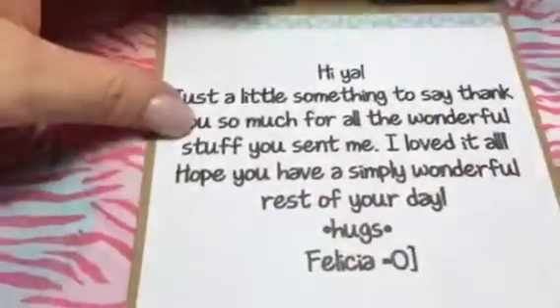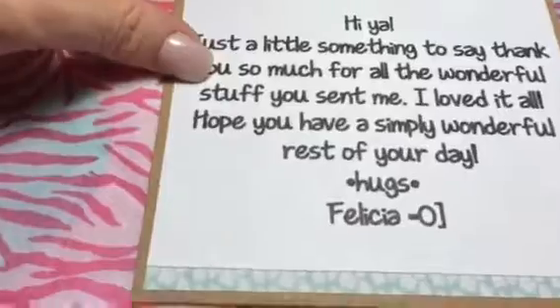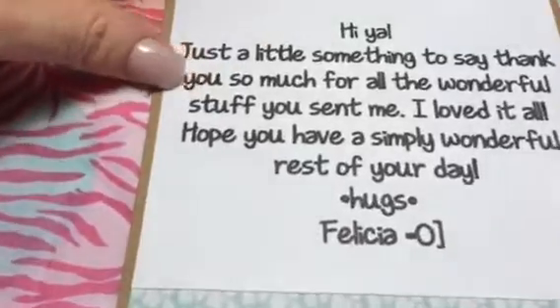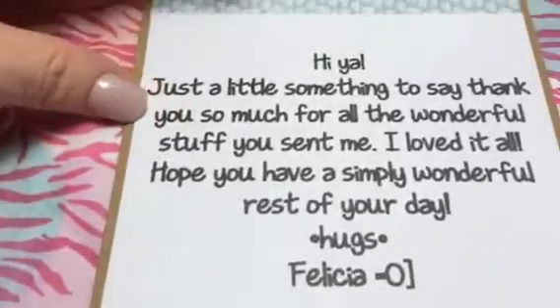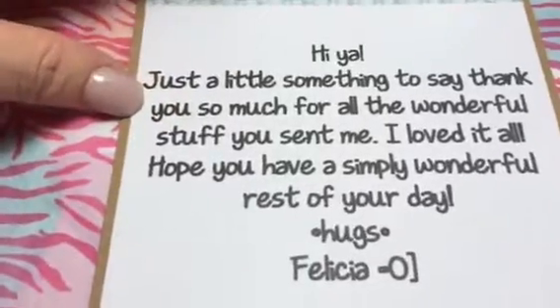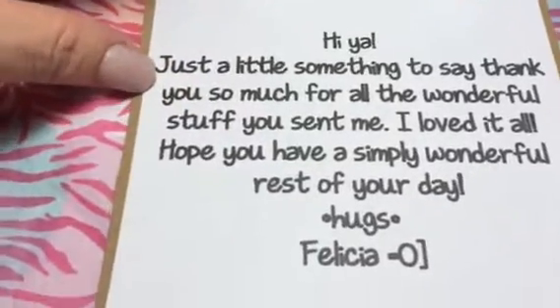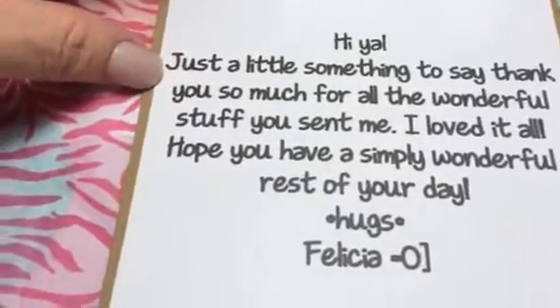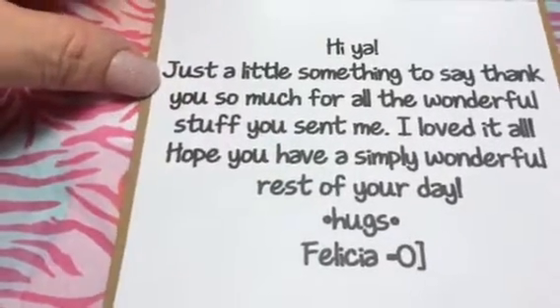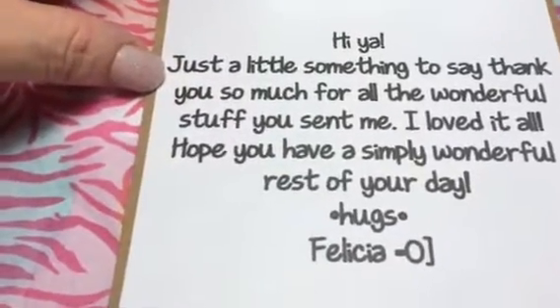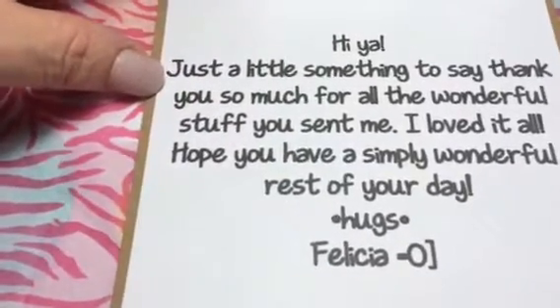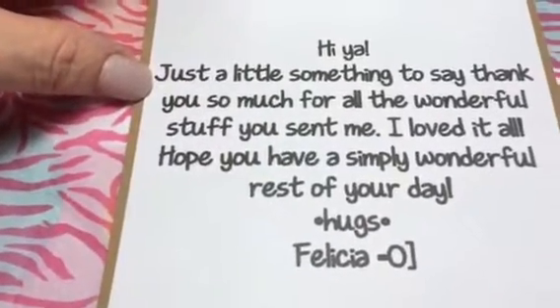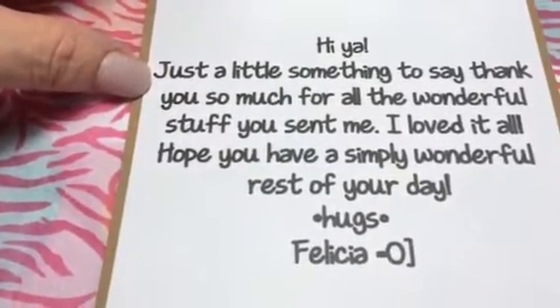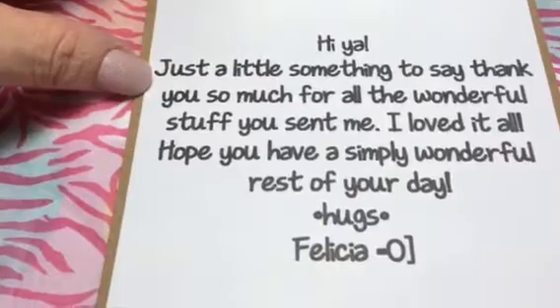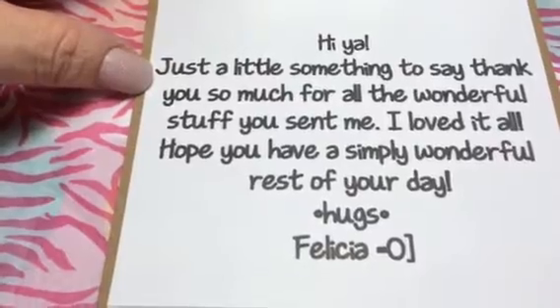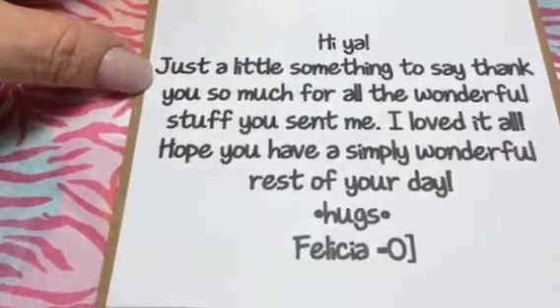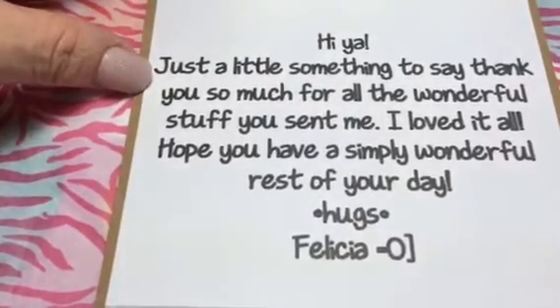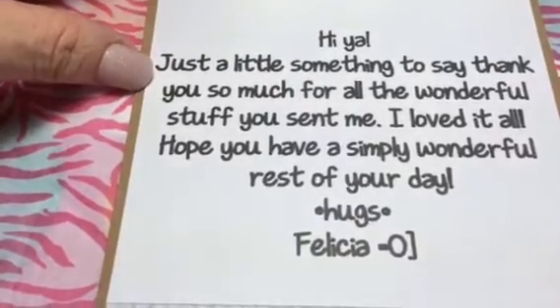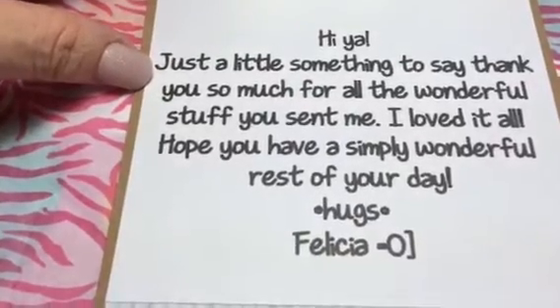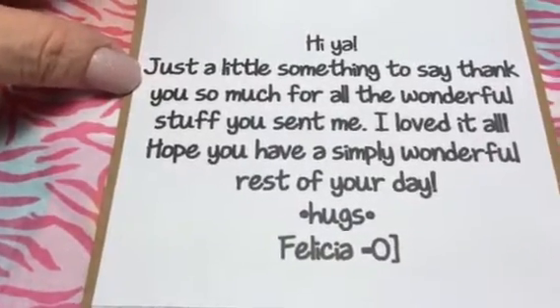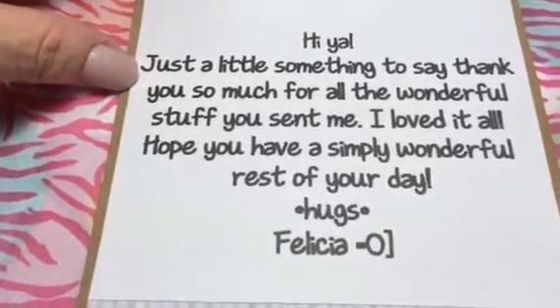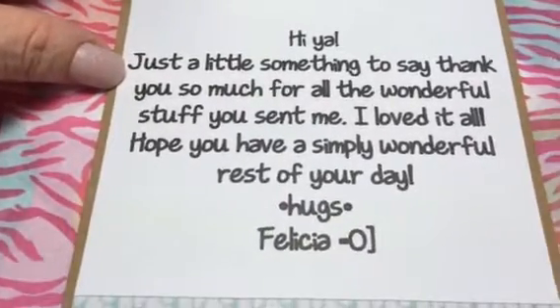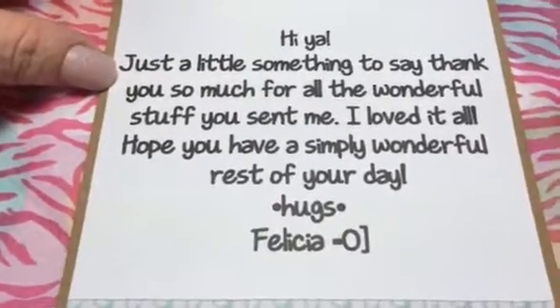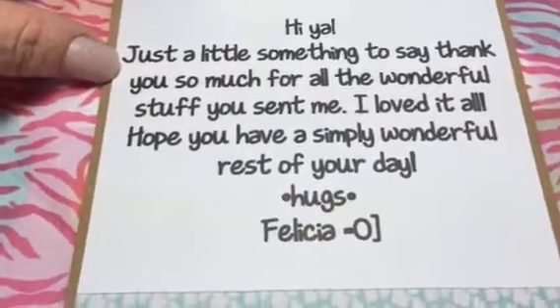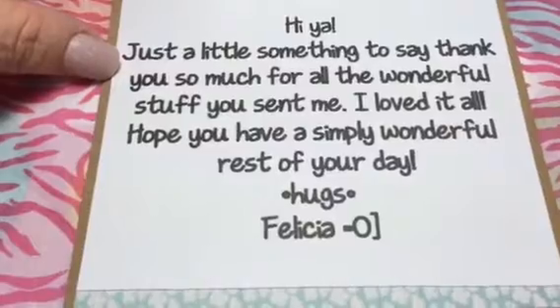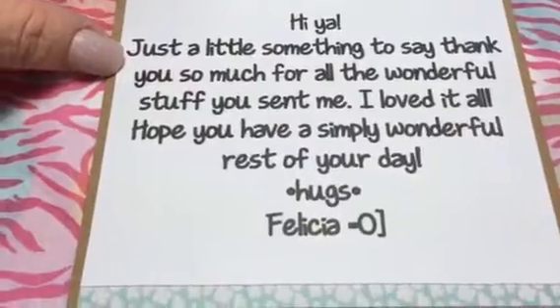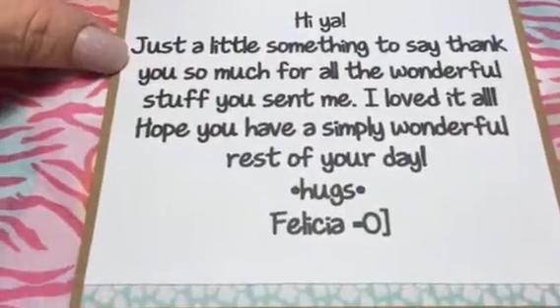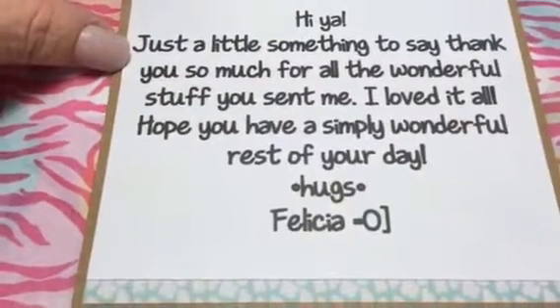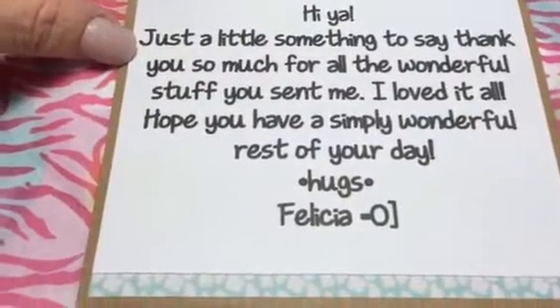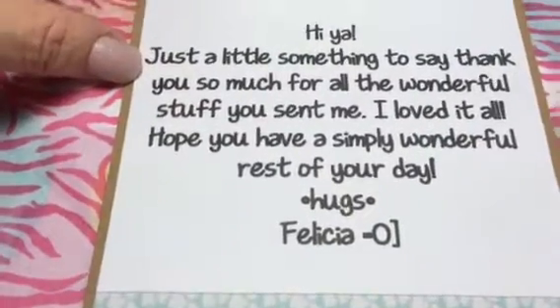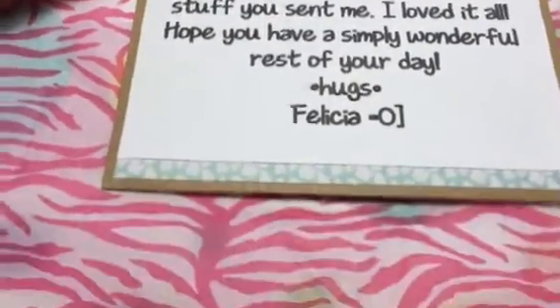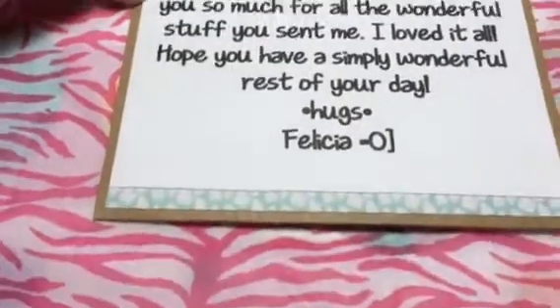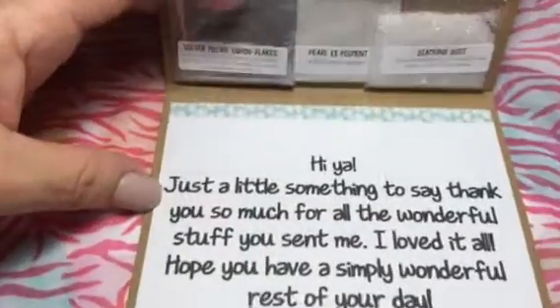And in the inside it says: 'Hiya. Just a little something to say thank you so much for all the wonderful stuff you sent me. I loved it all. Hope you have a simply wonderful rest of your day. Hugs, Felicia.' See how pretty that is?